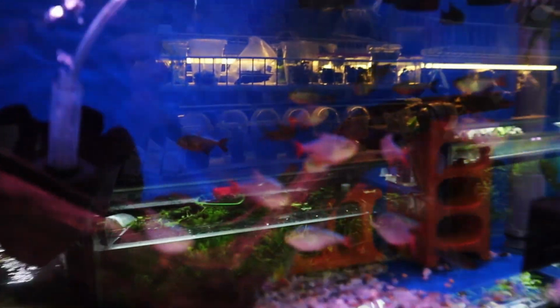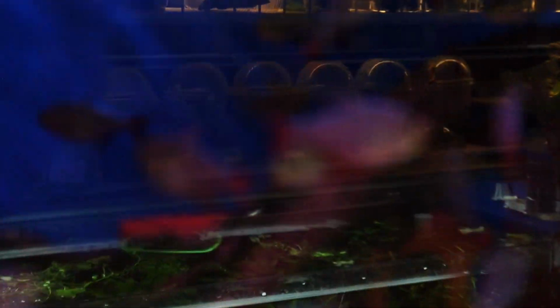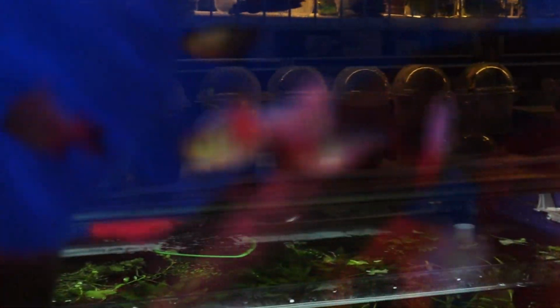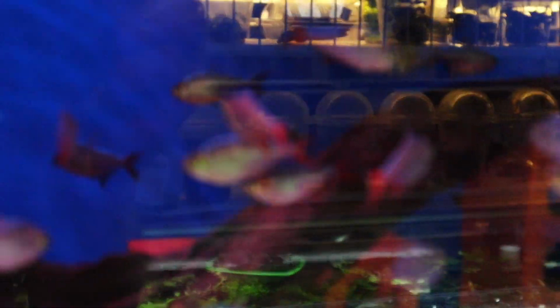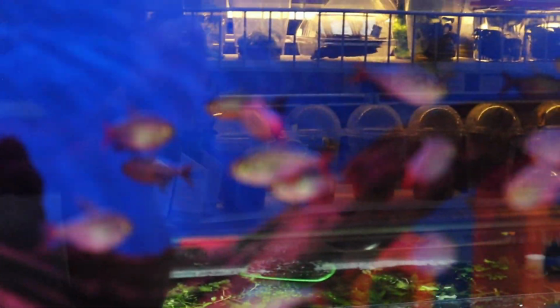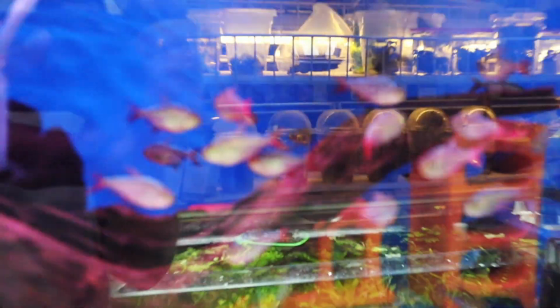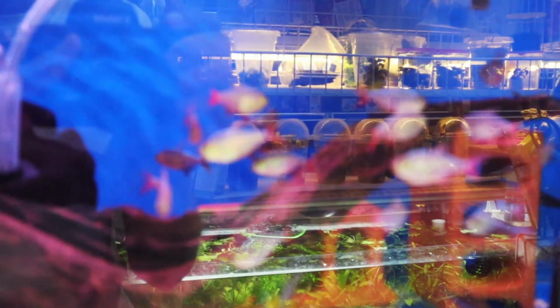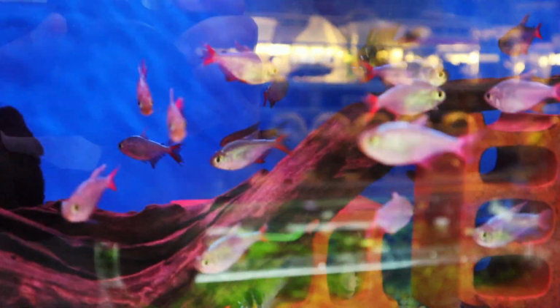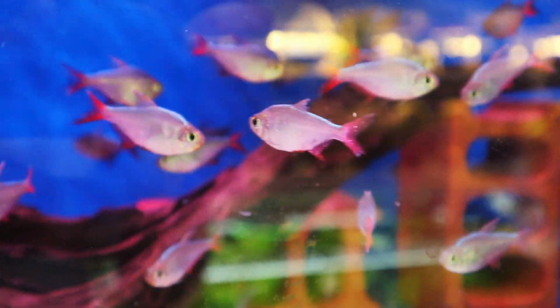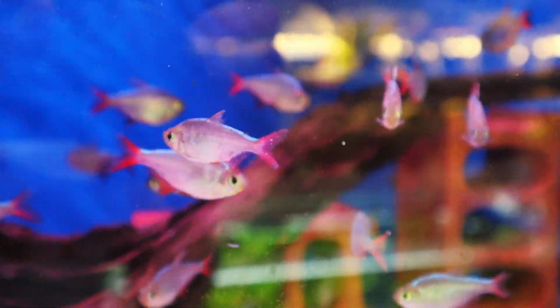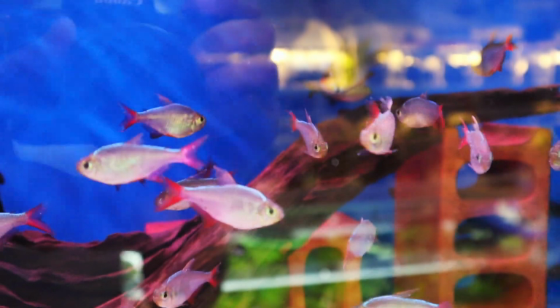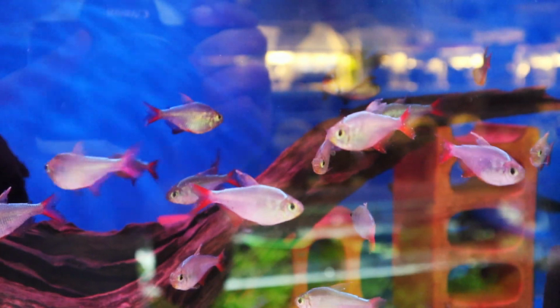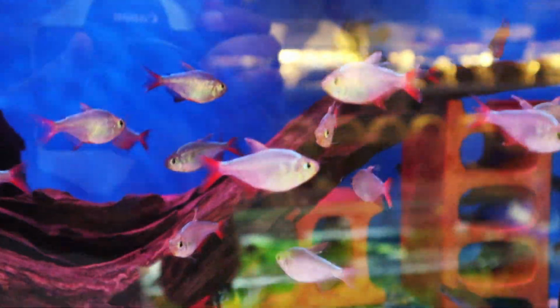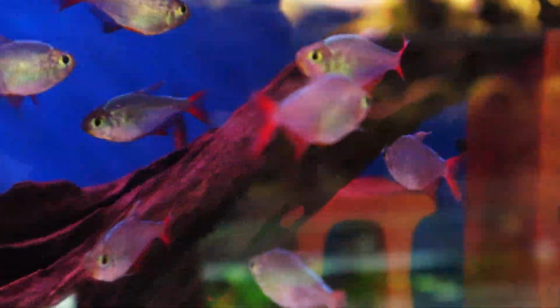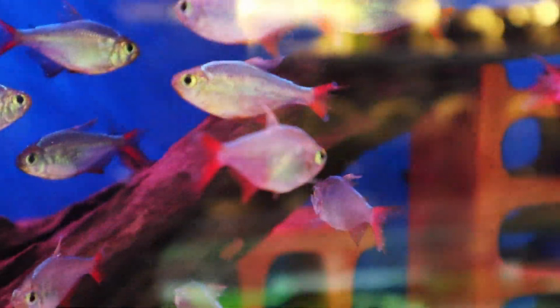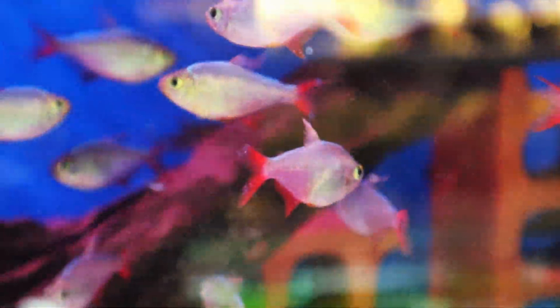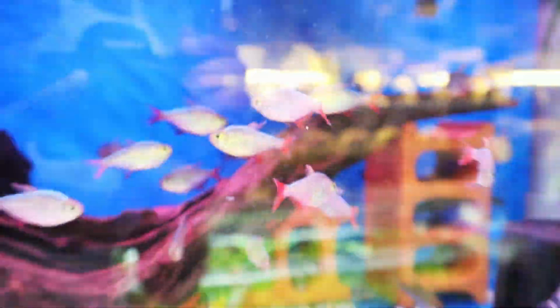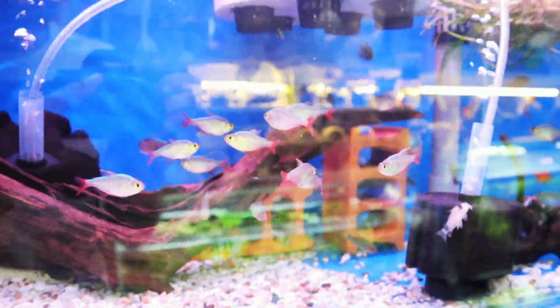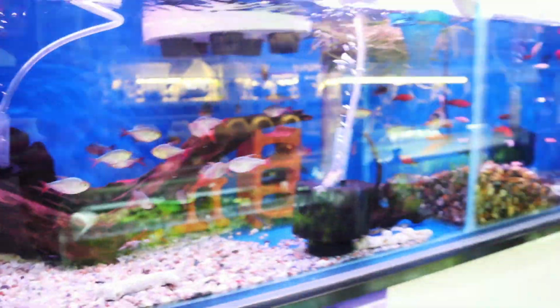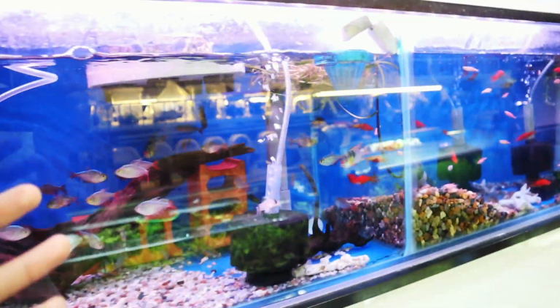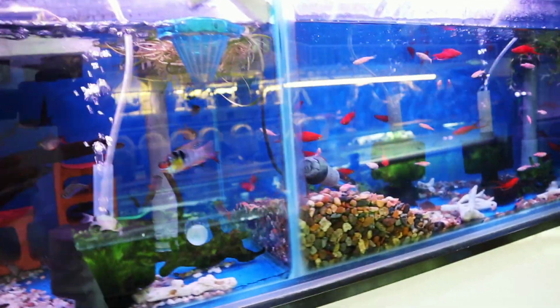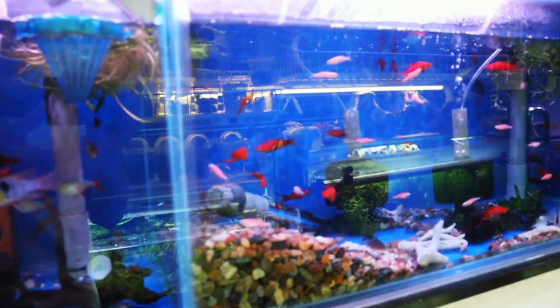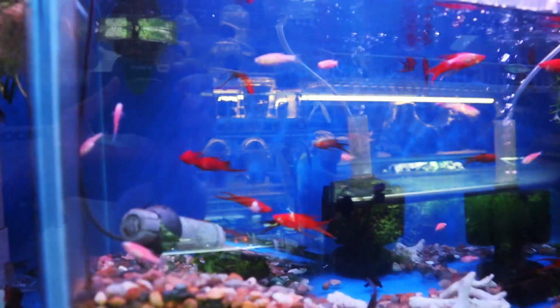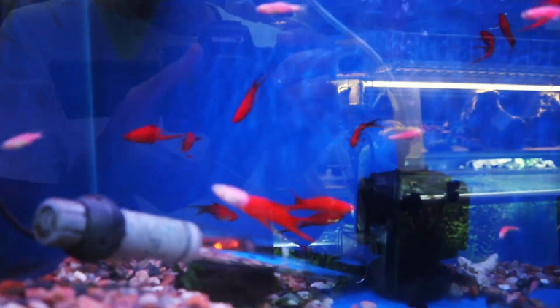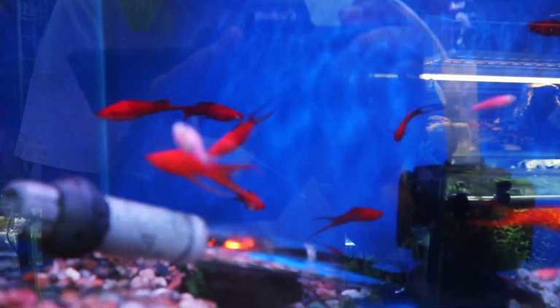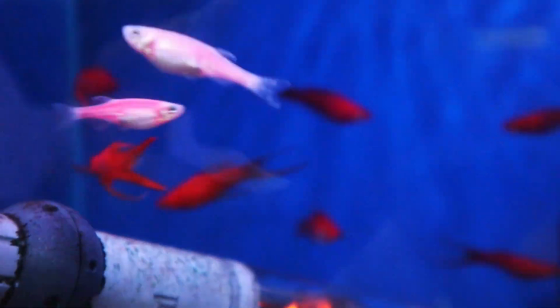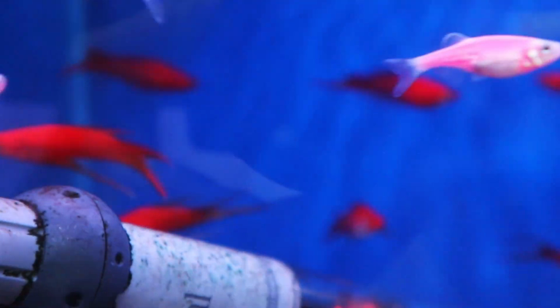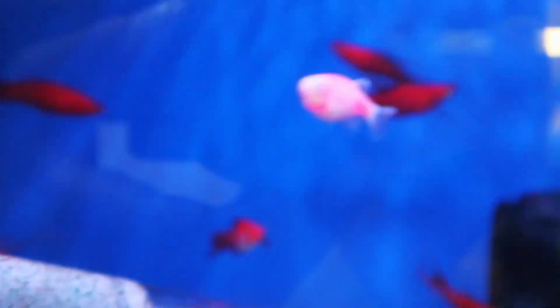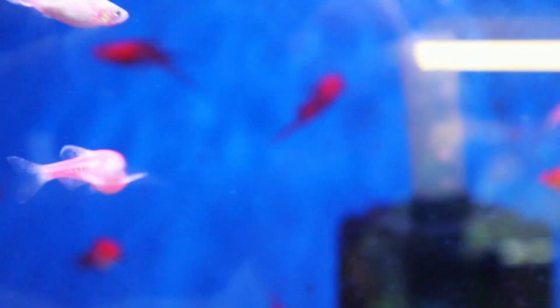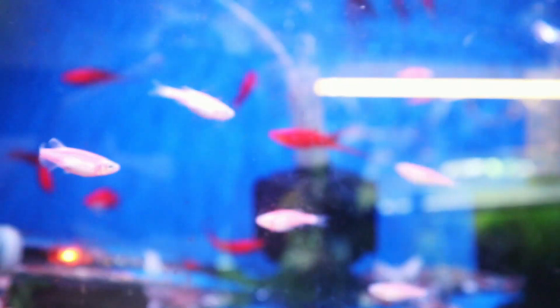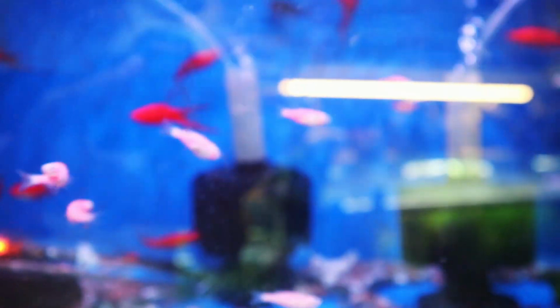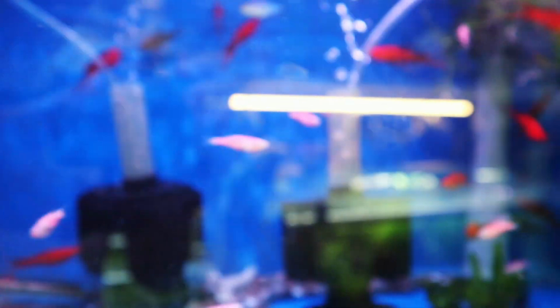So this fish right here is really nice — the Colombian Tetra. Look how beautiful they are. Their fins are red but their bodies aren't red. This is awesome, but I think it's a bit too big for the Fluval Flex.